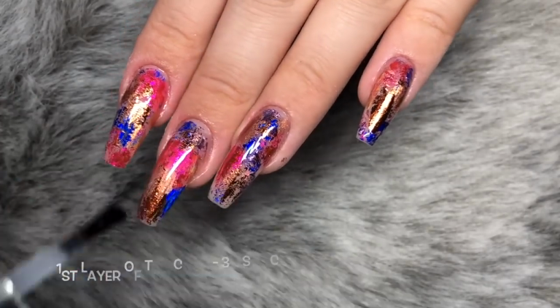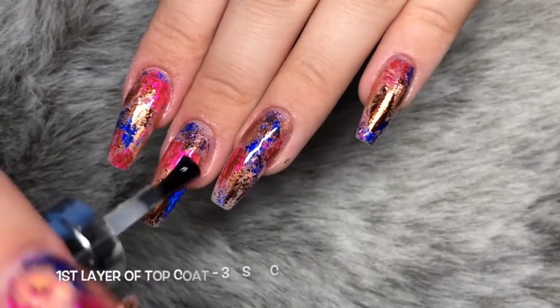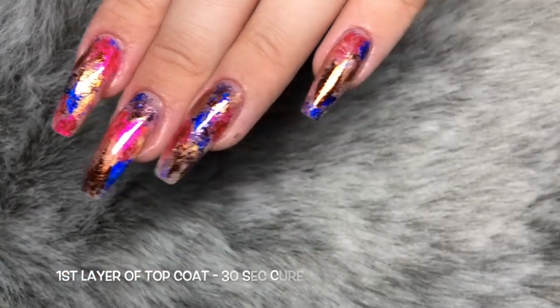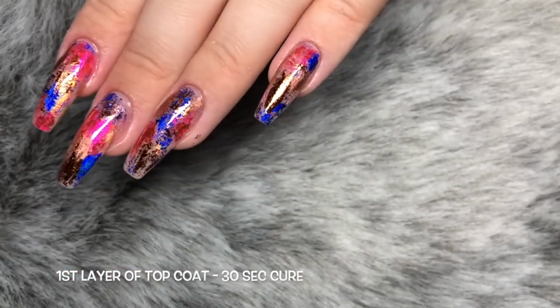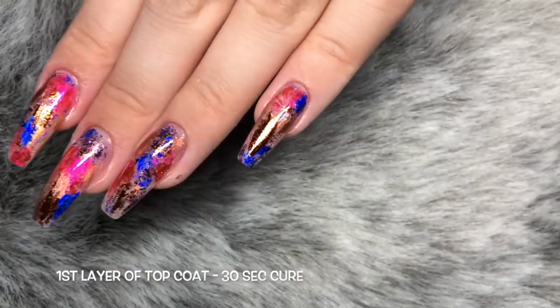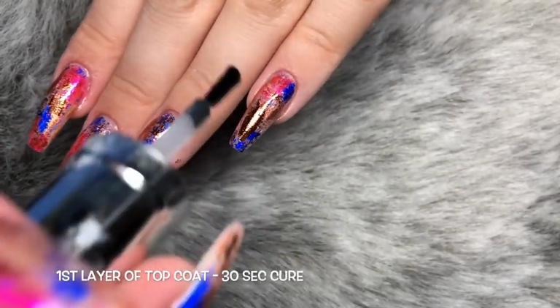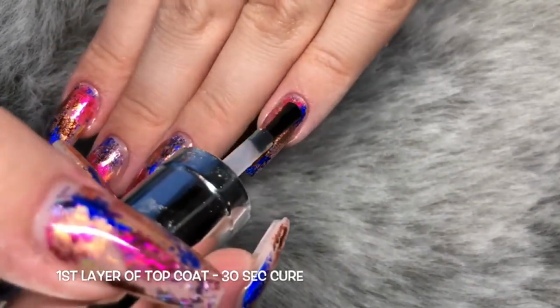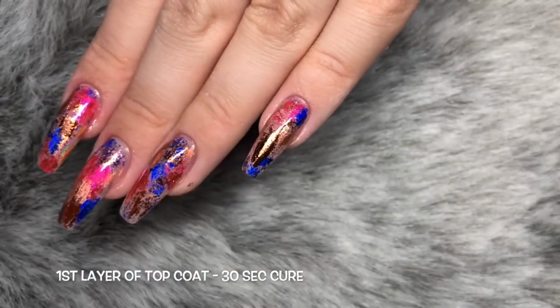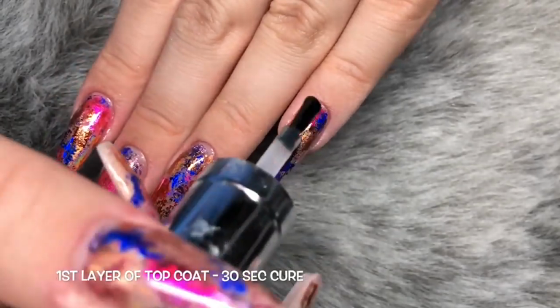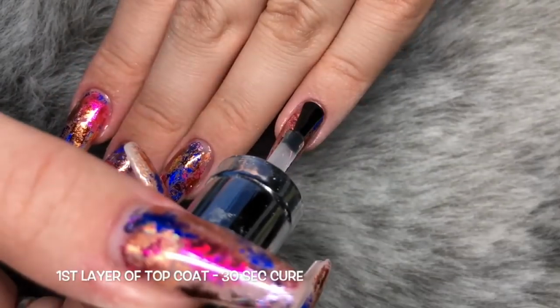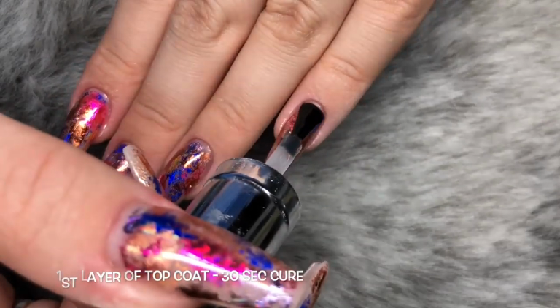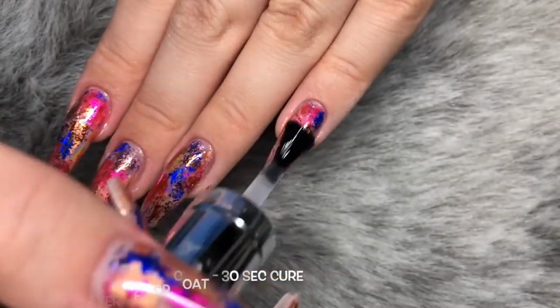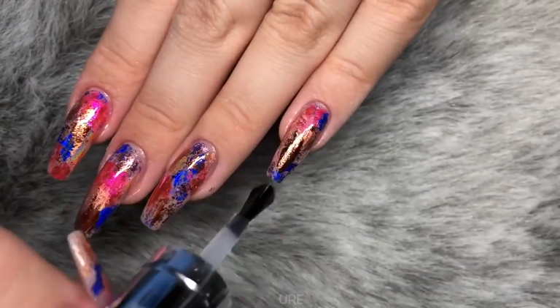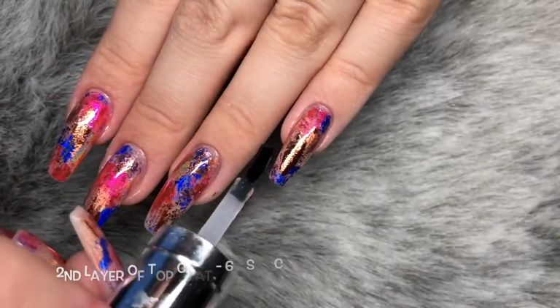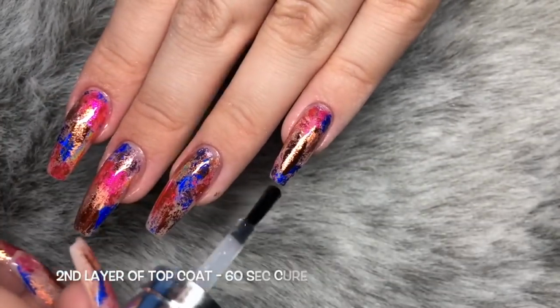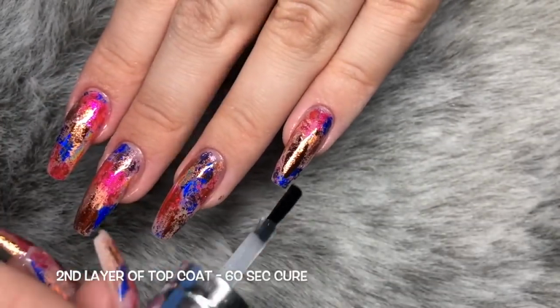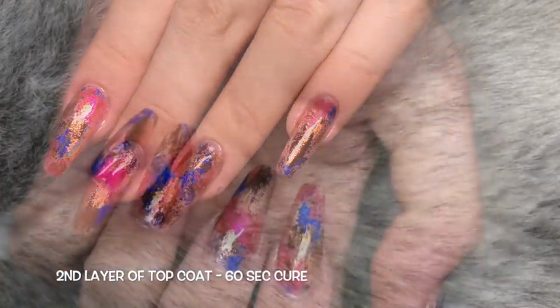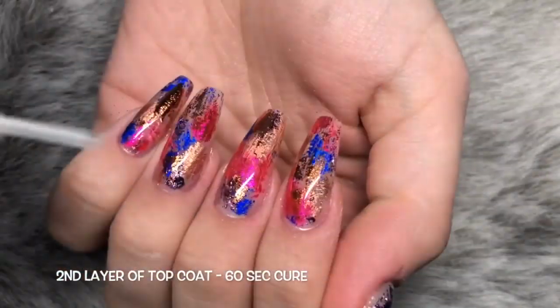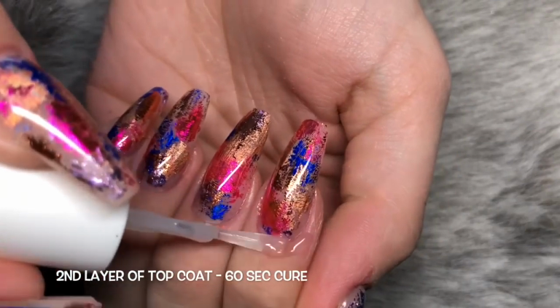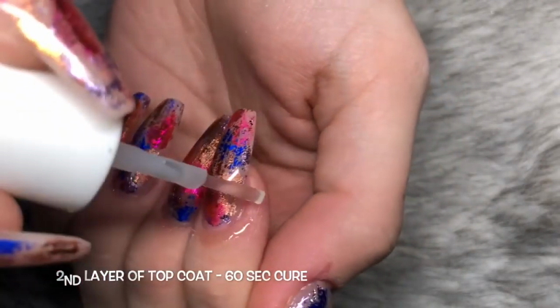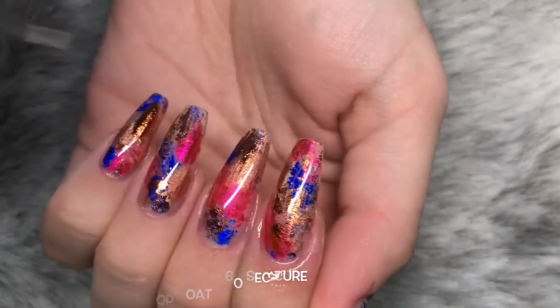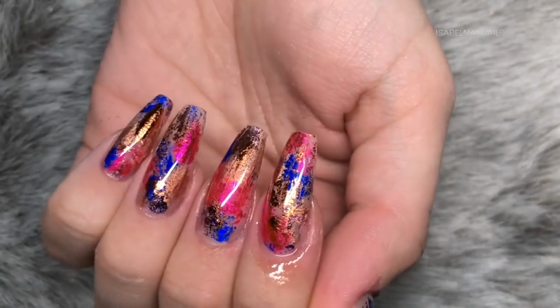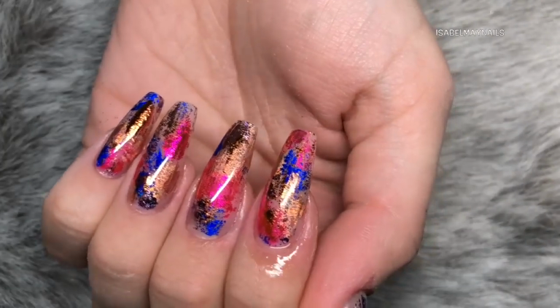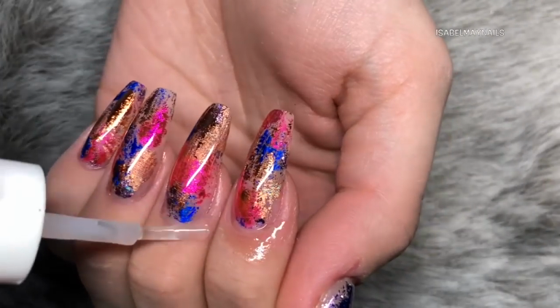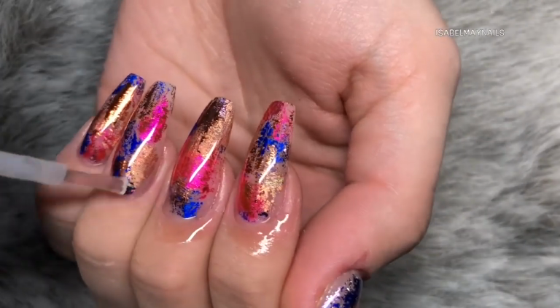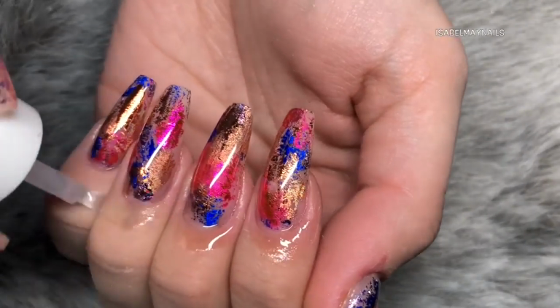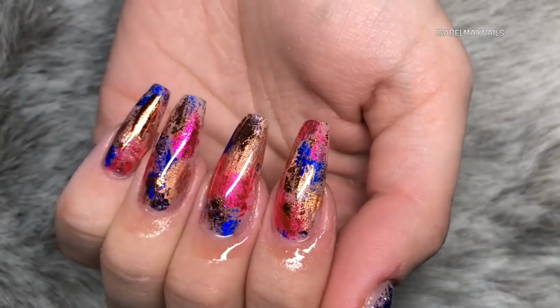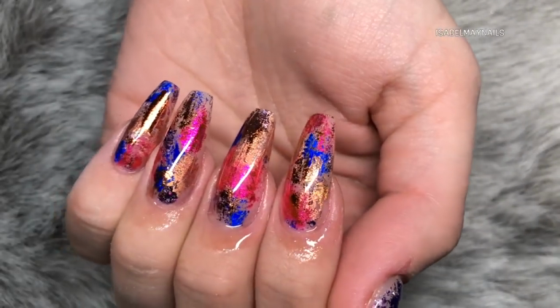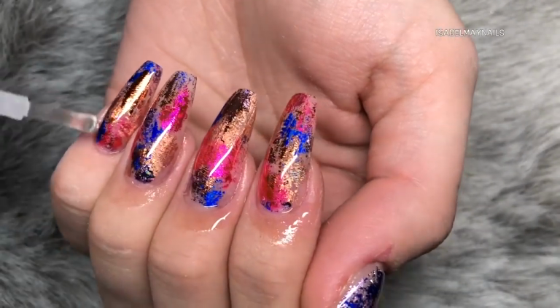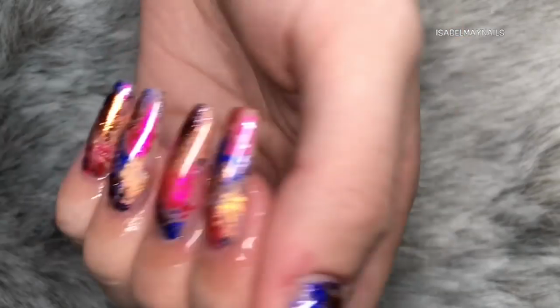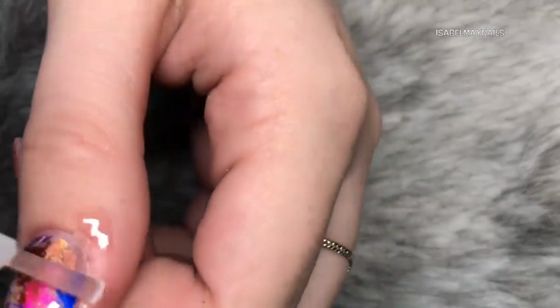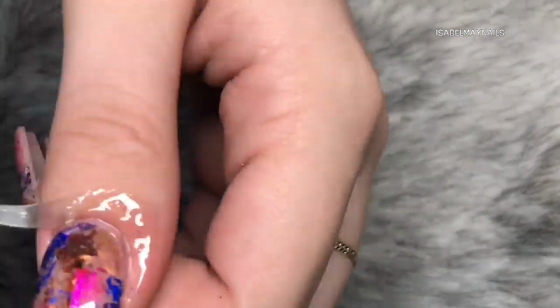I cured the first layer of the gel bottle ink extreme shine top coat for 30 seconds, then cured the second coat for a full 60-second cure. That's them all done - now just applying some cuticle oil to rehydrate.